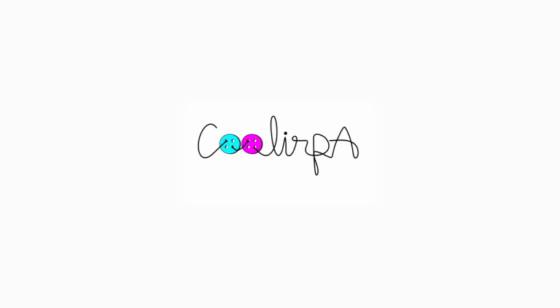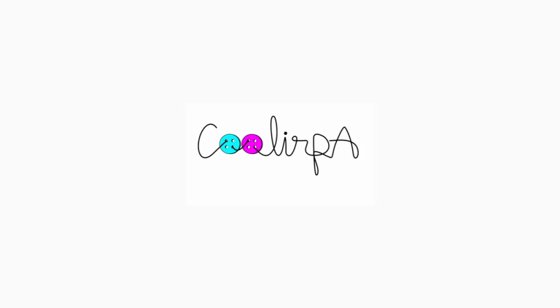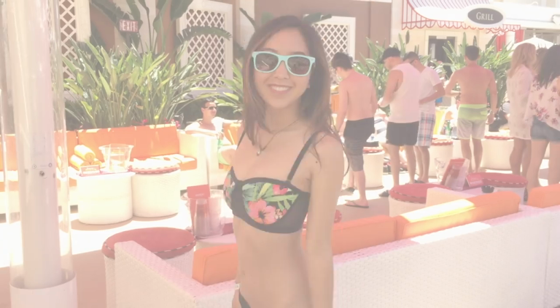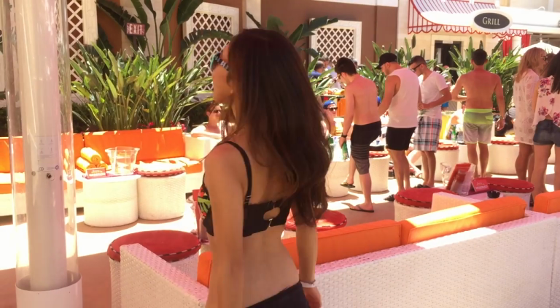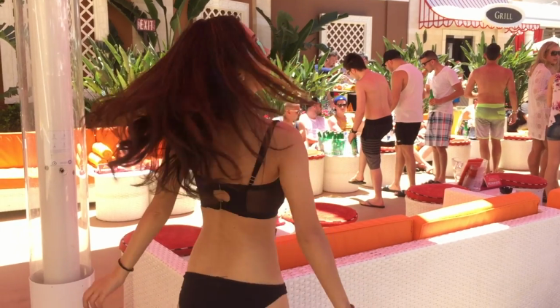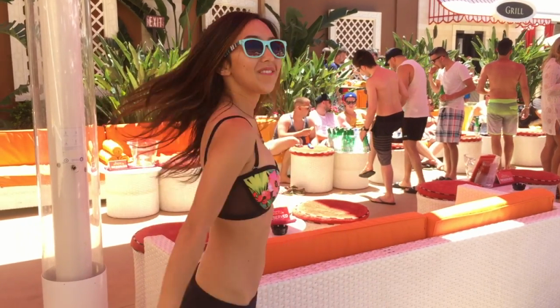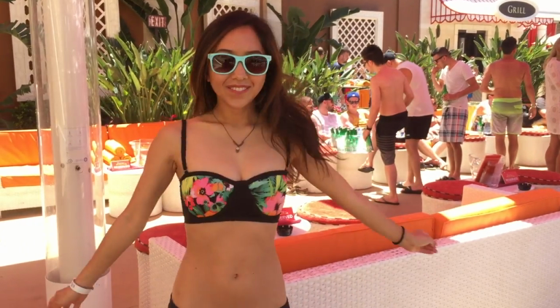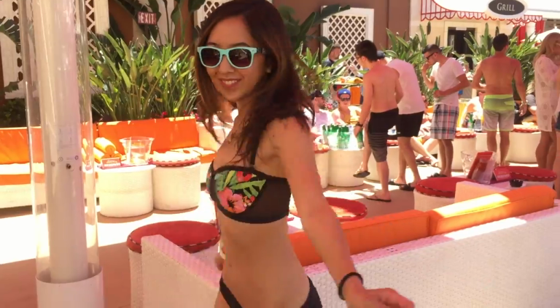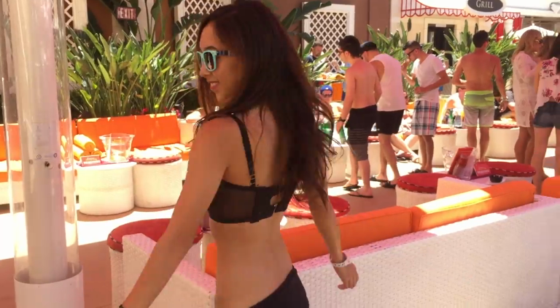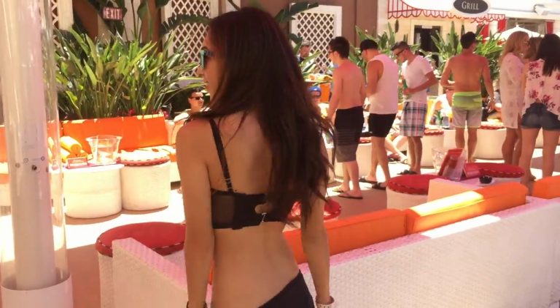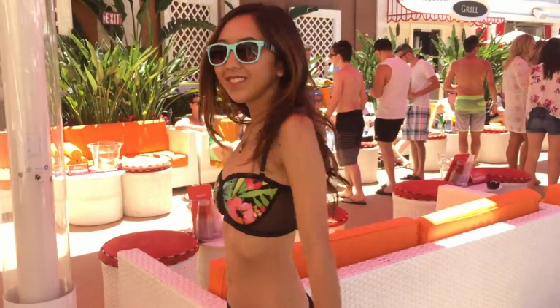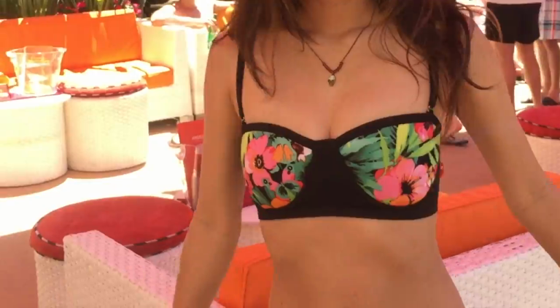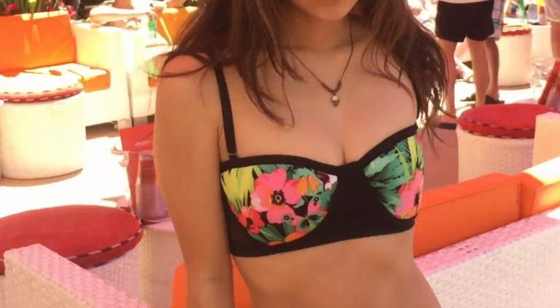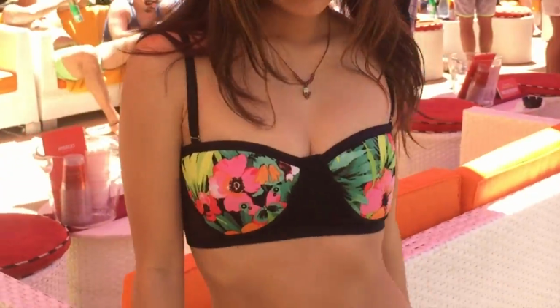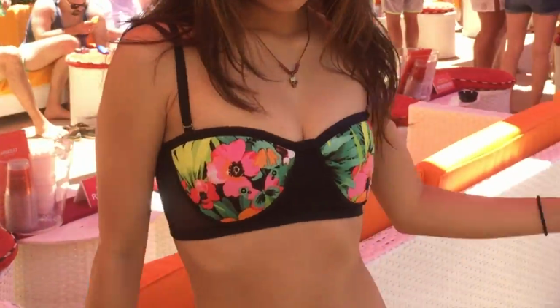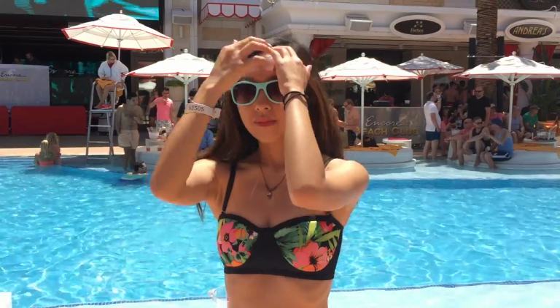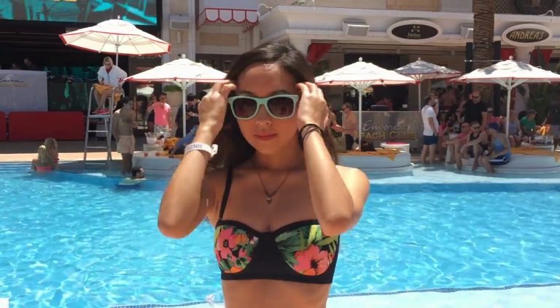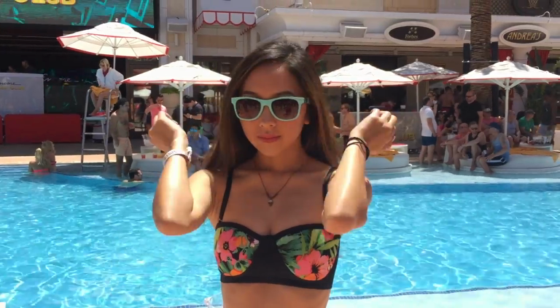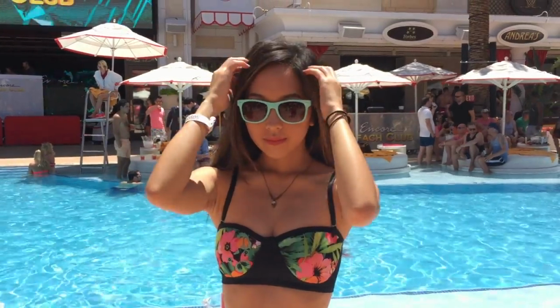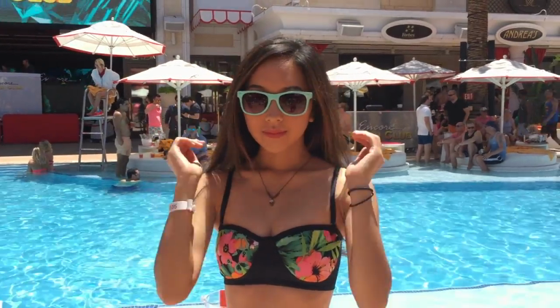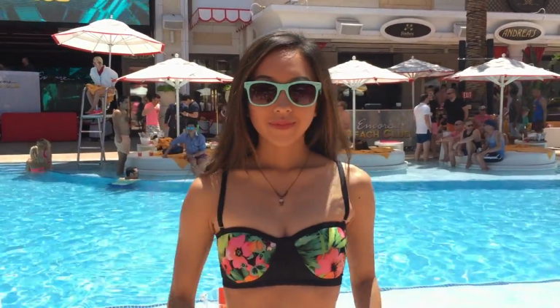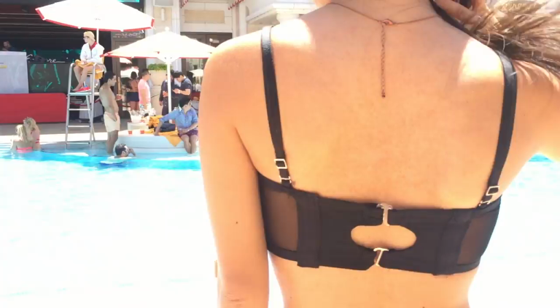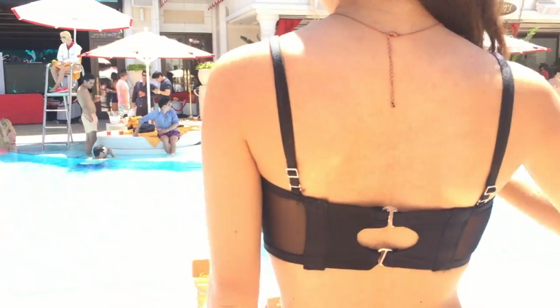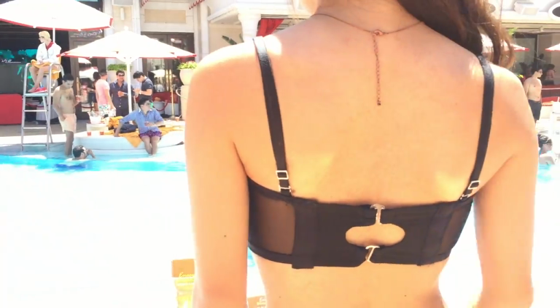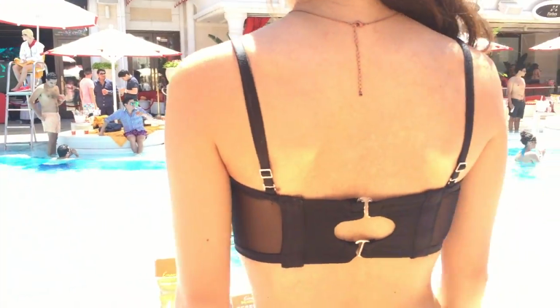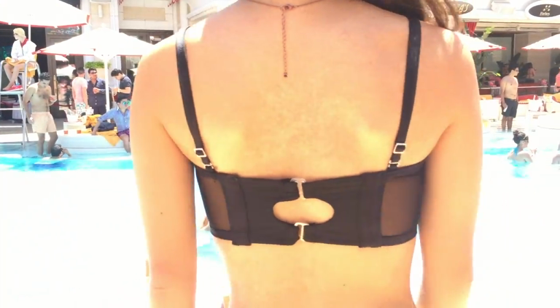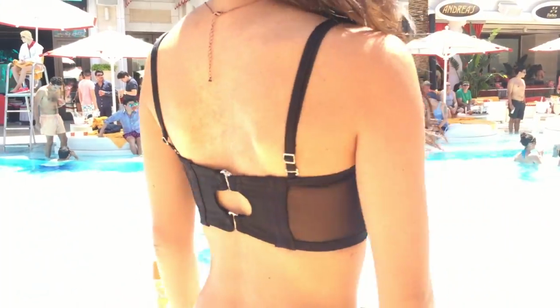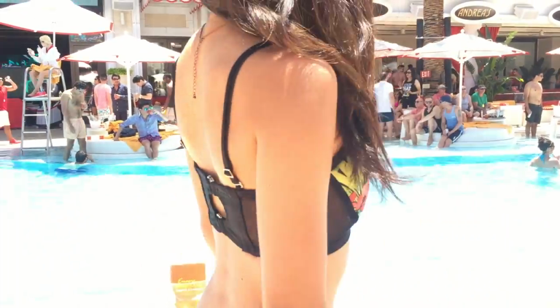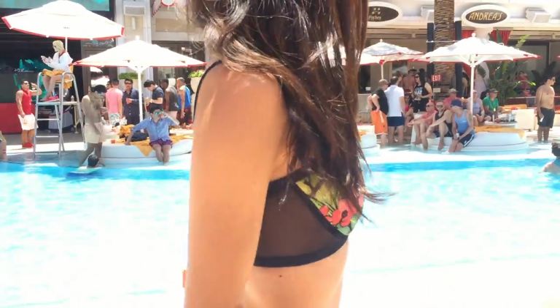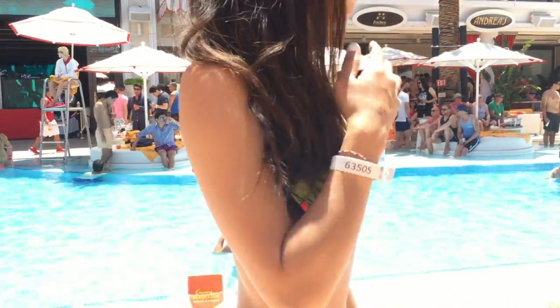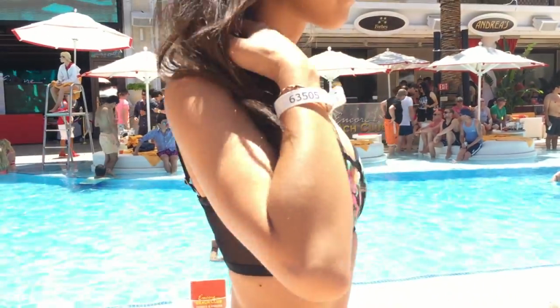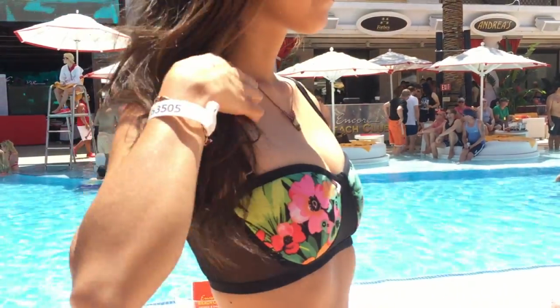Hi everyone! My name is April and today I'm showing you how I made this padded bandeau bikini top. This tutorial does get a little bit complicated, so I'll try to explain things the best I can.